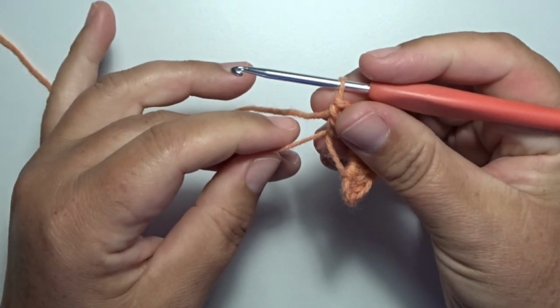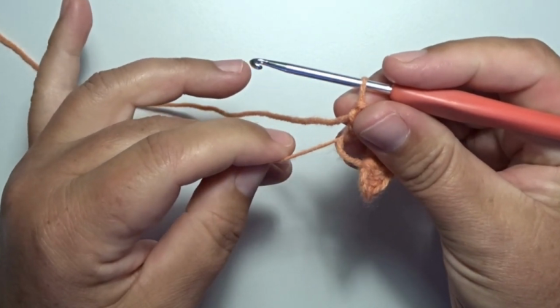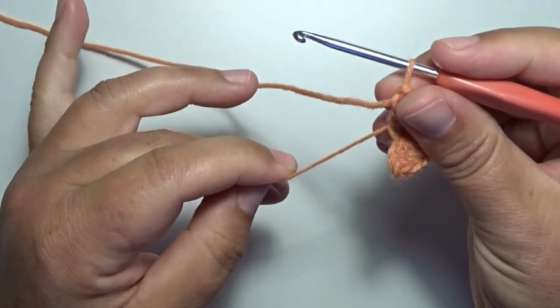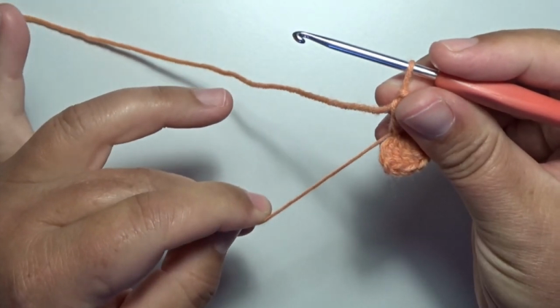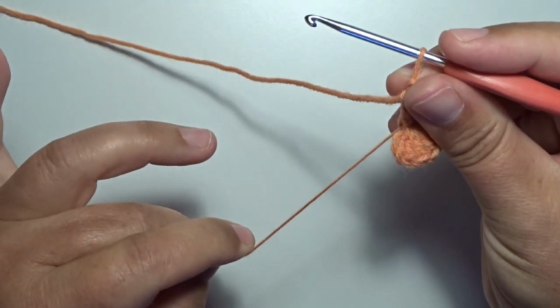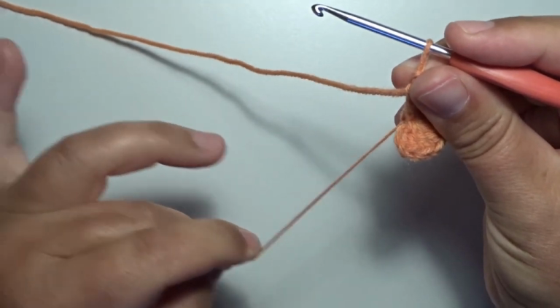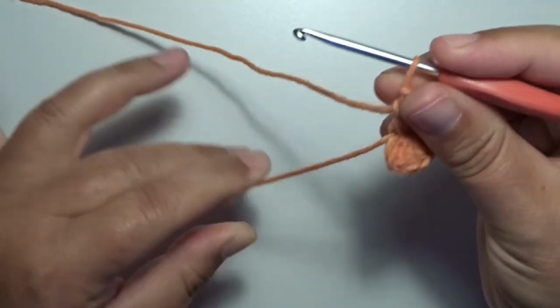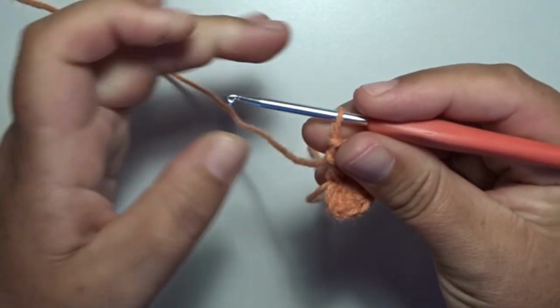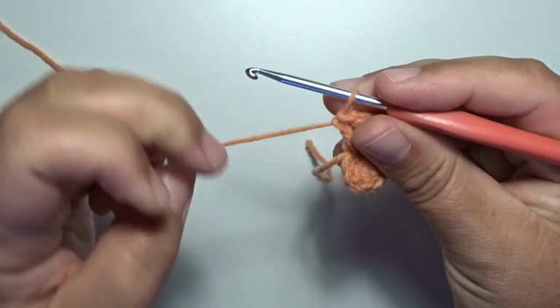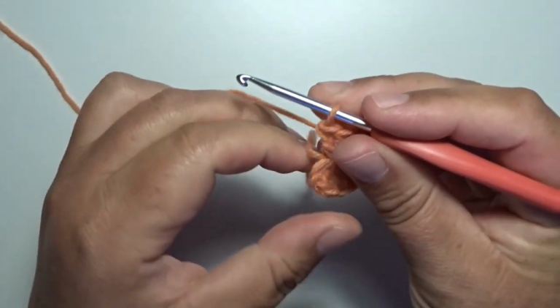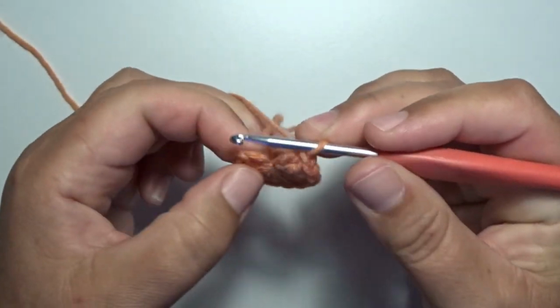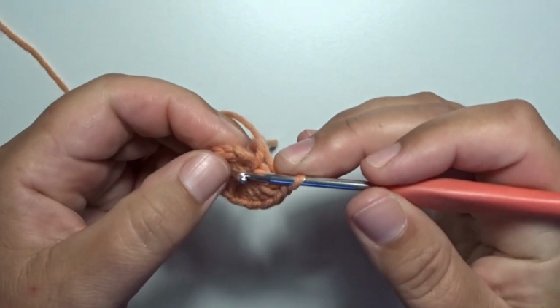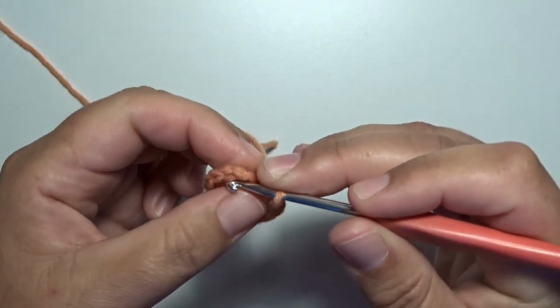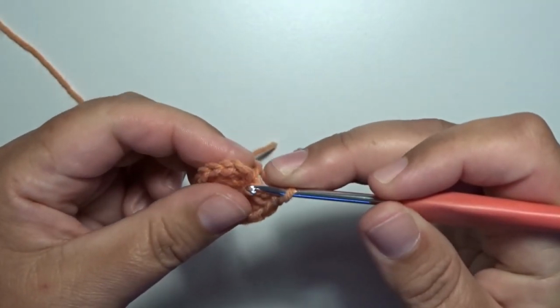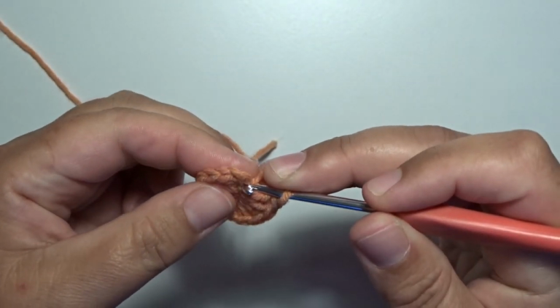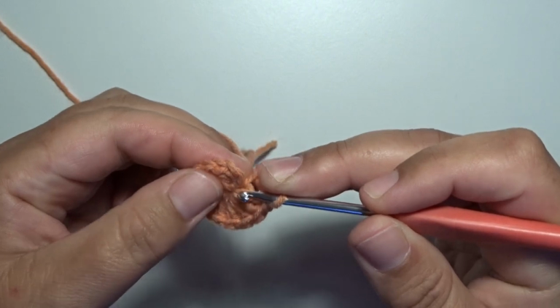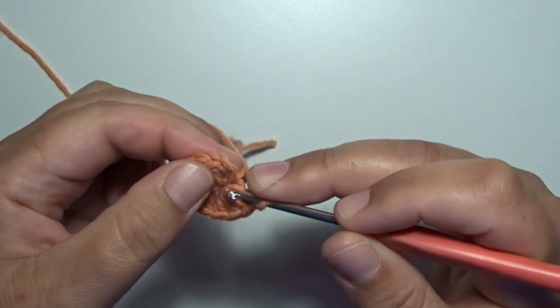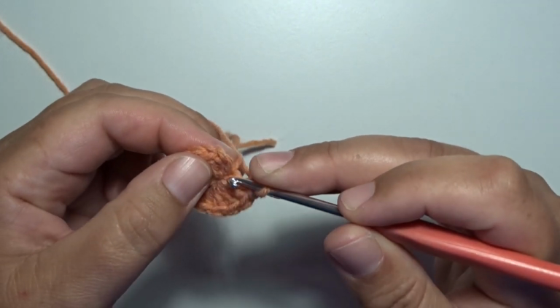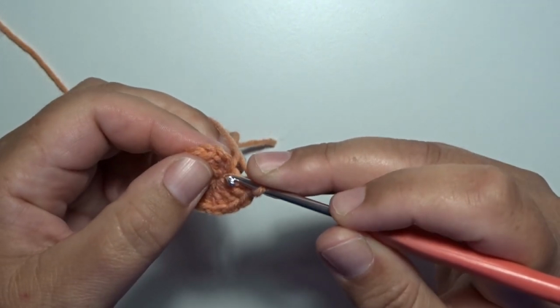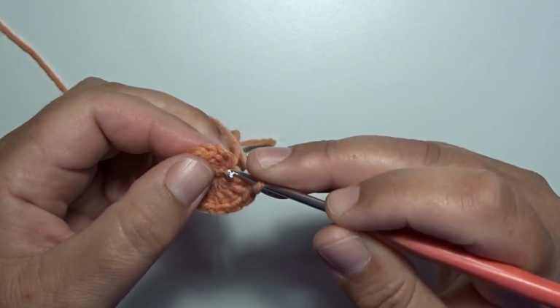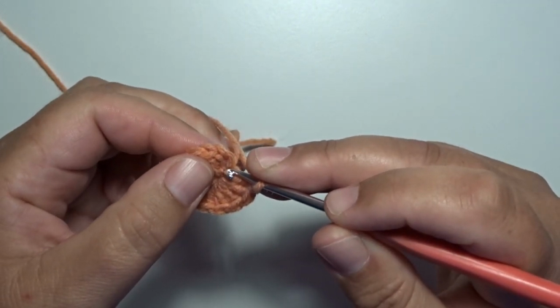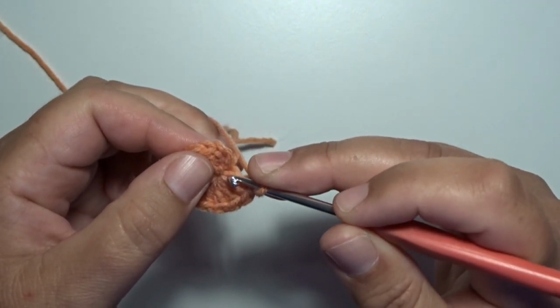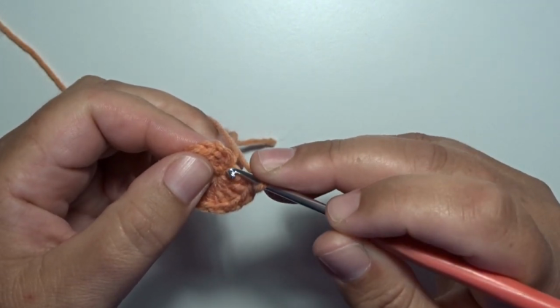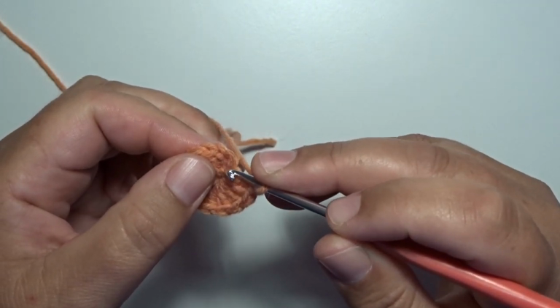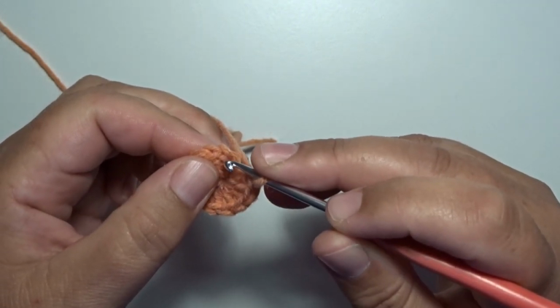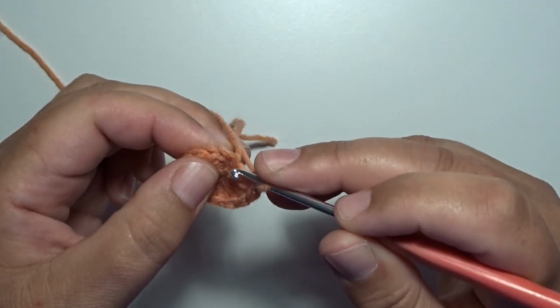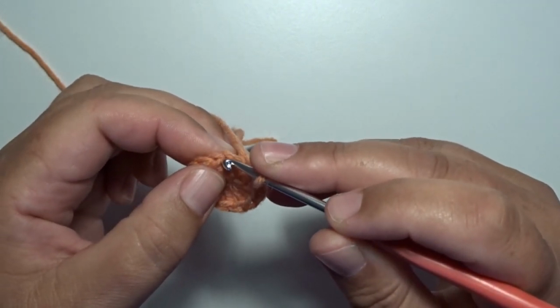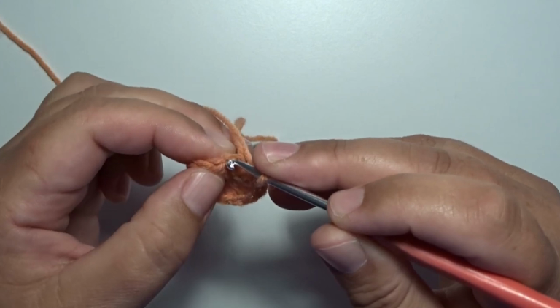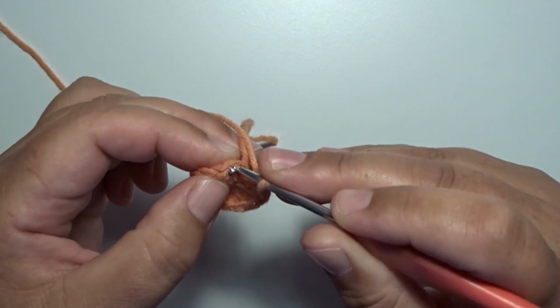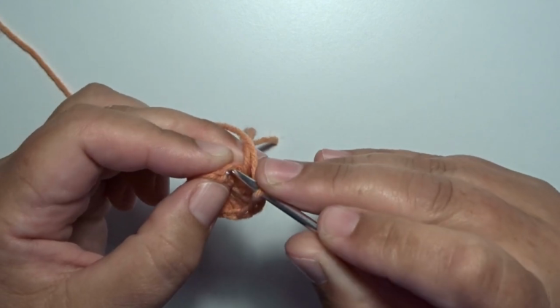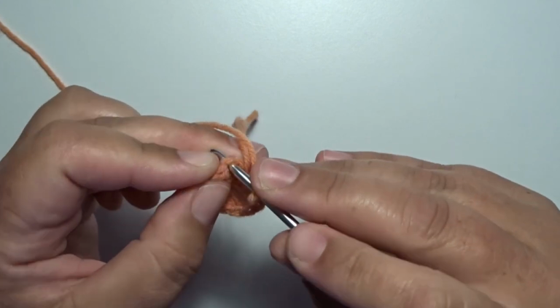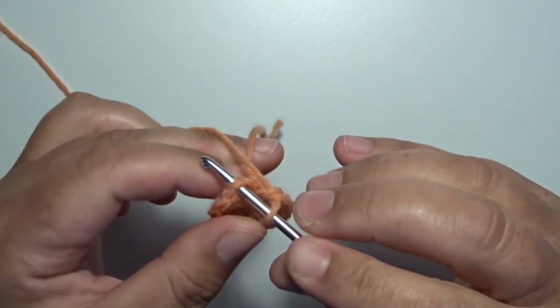Now pull tight on that short tail — the ring is closing. Now we have to make a slip stitch on the top of your first double crochet, that's the chain three on the top. Go in with your hook.